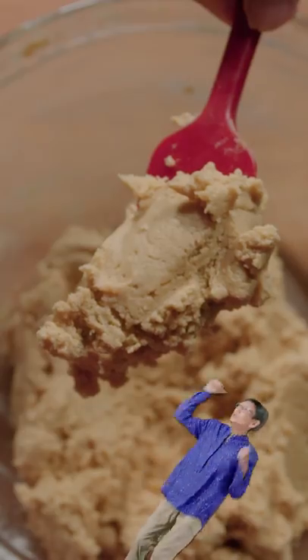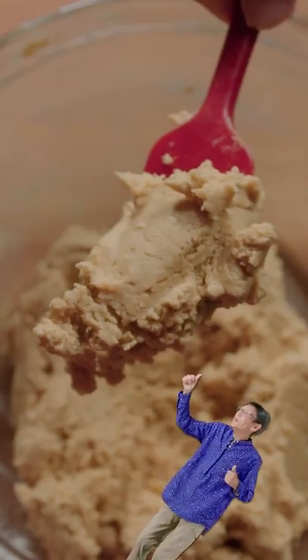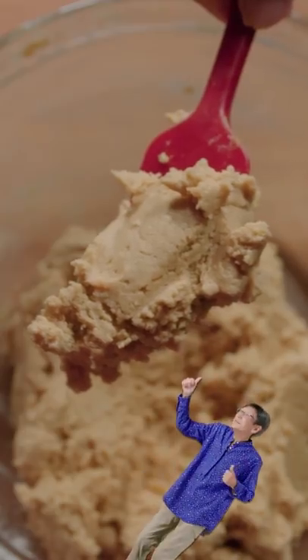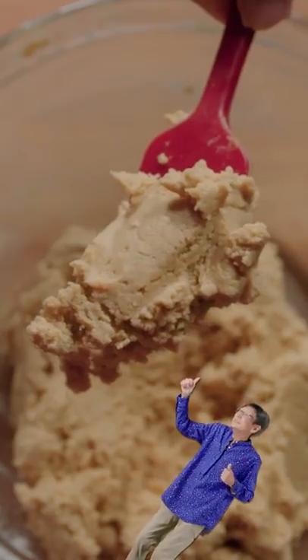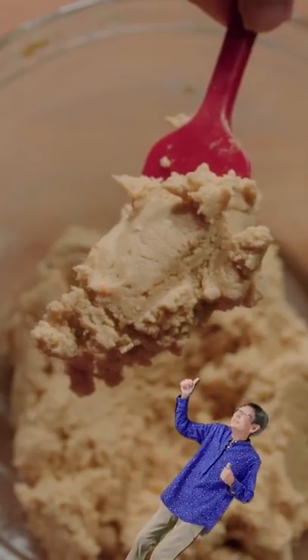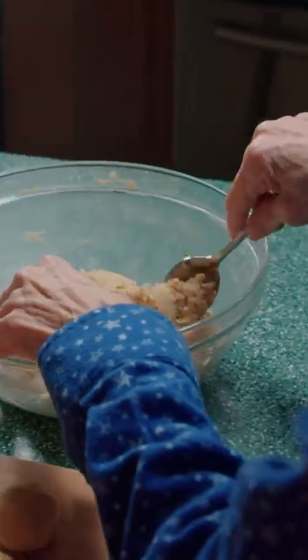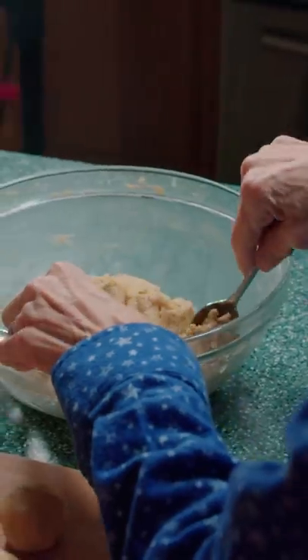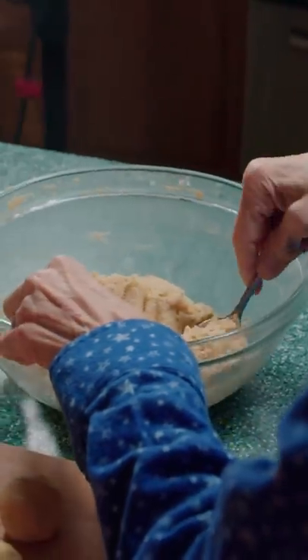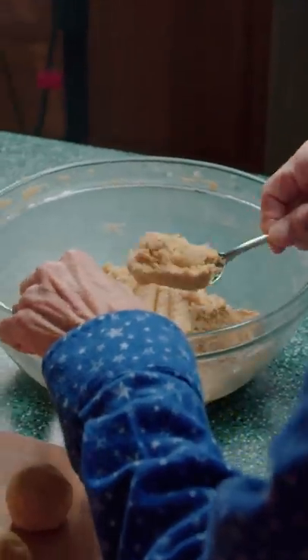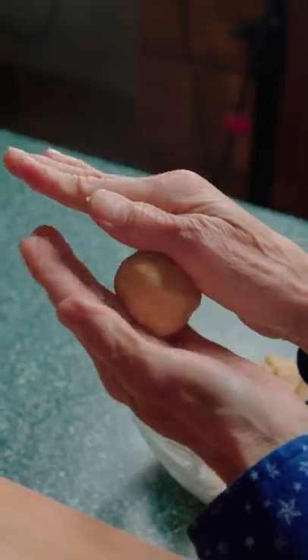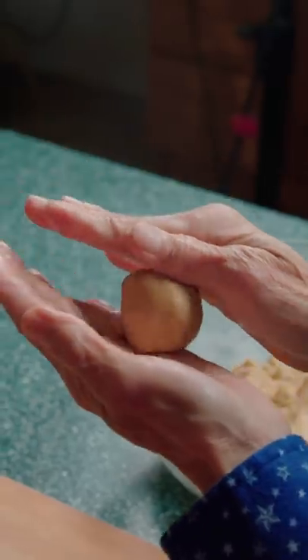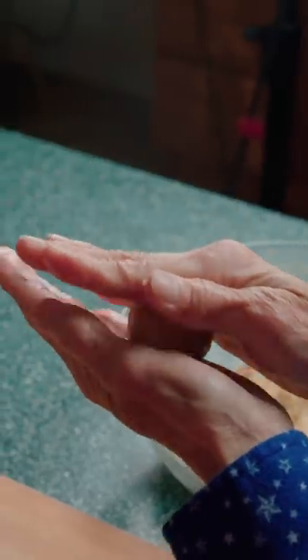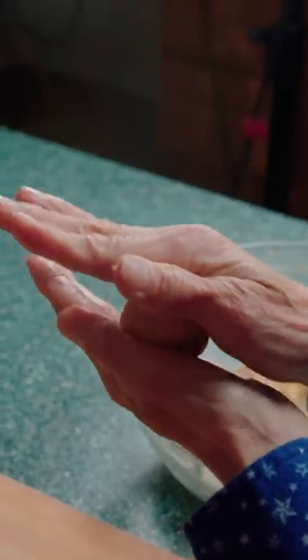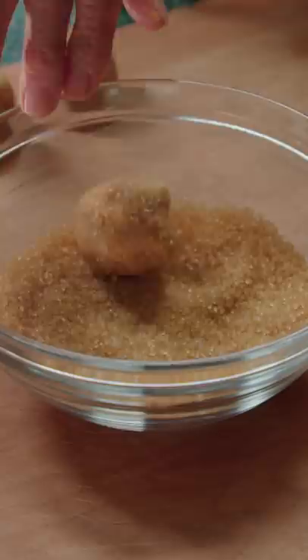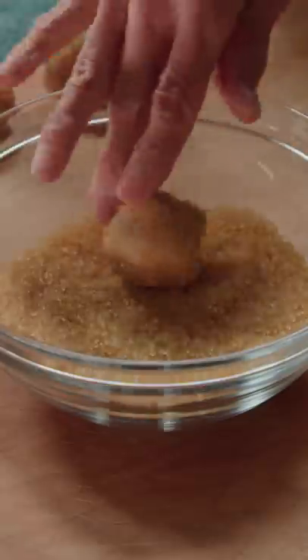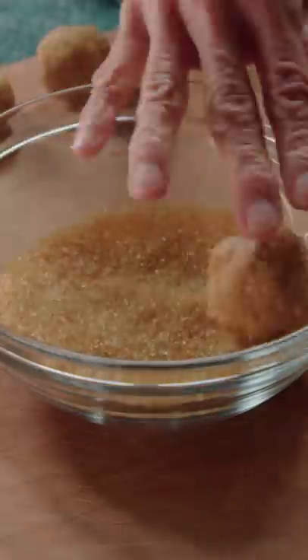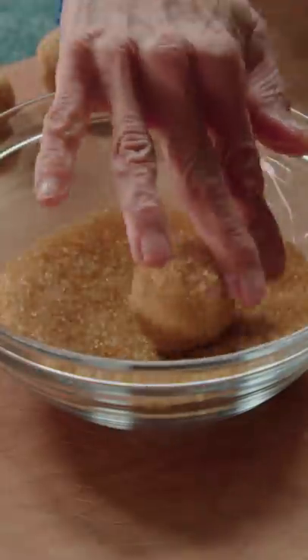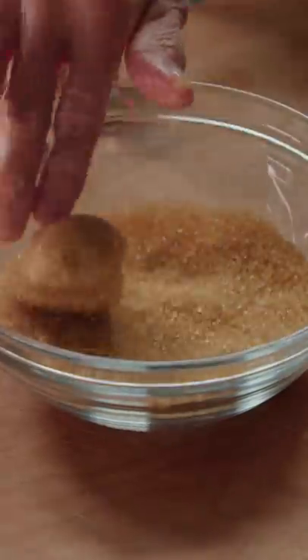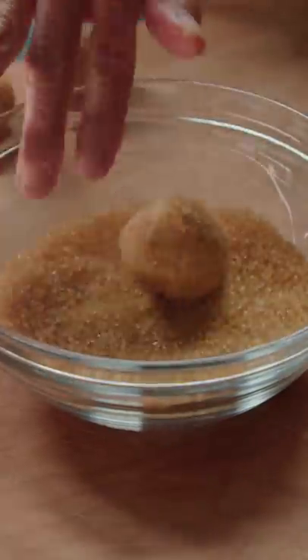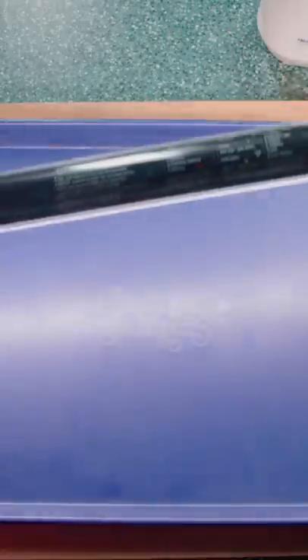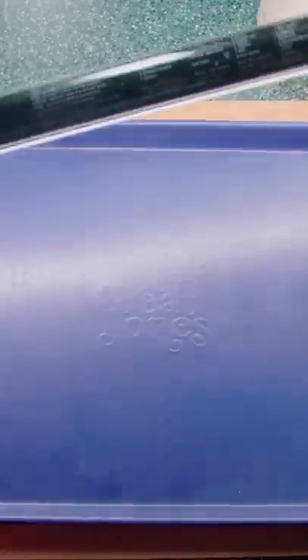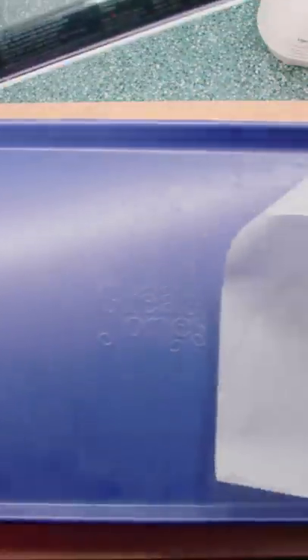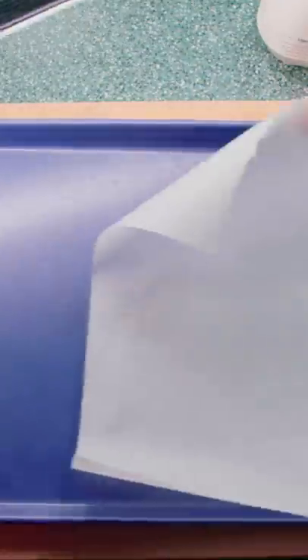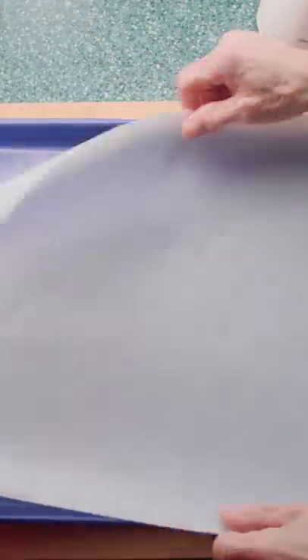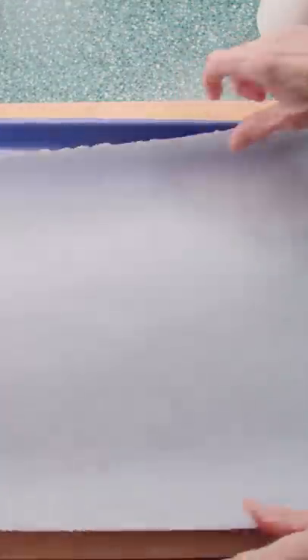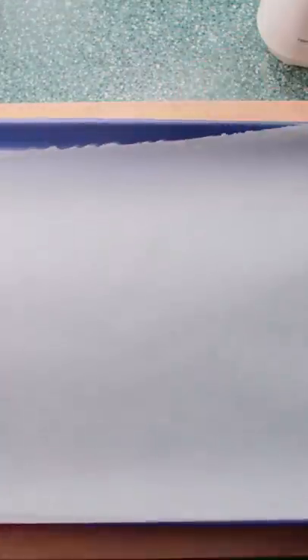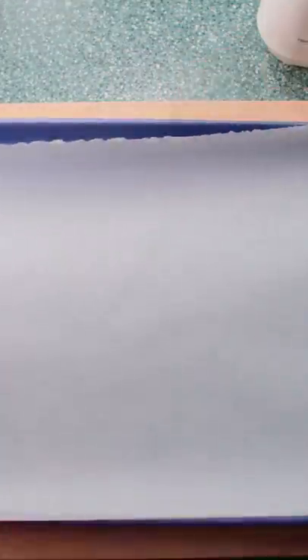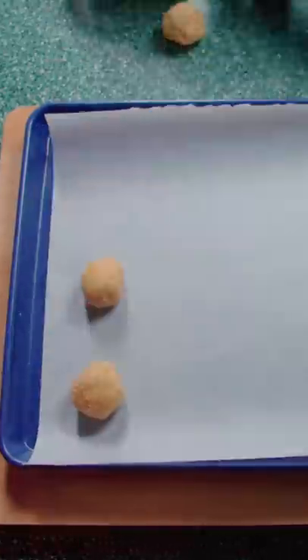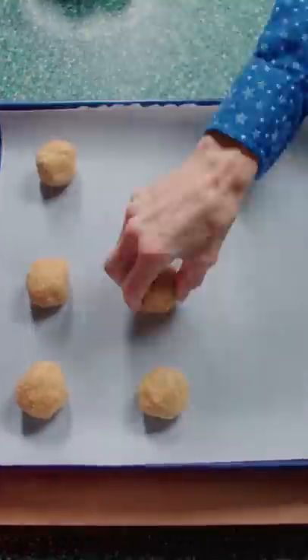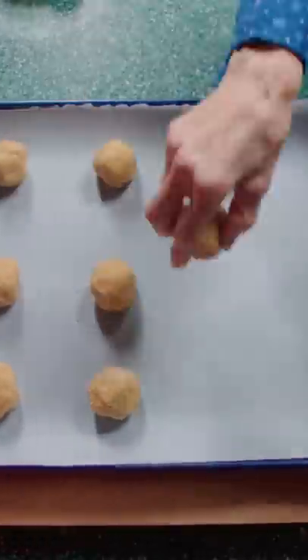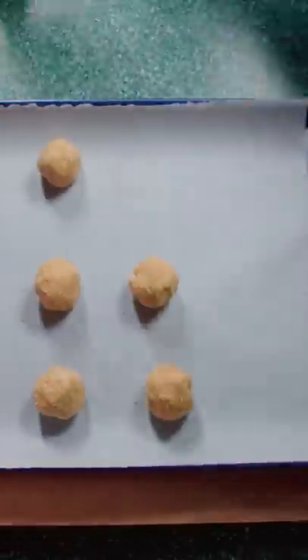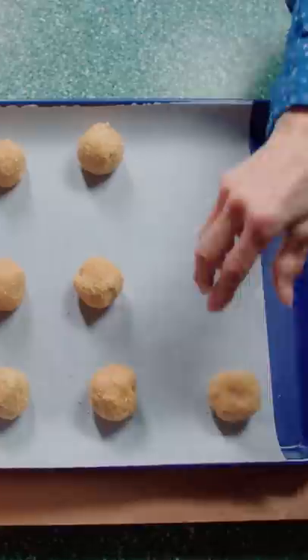Looks perfect, Linja. Grab some of the dough, roll it into one-inch balls, then coat it in sugar. Cover the baking tray in parchment paper and lay the dough out evenly.